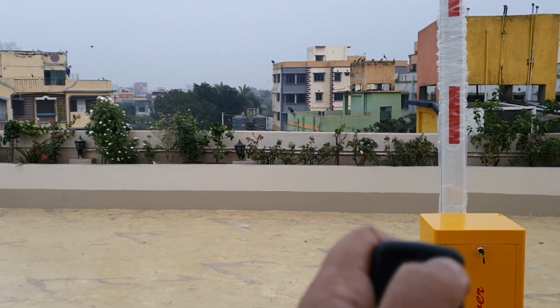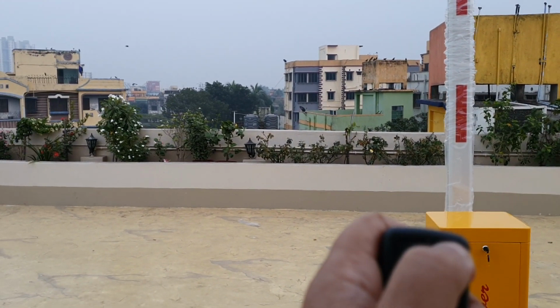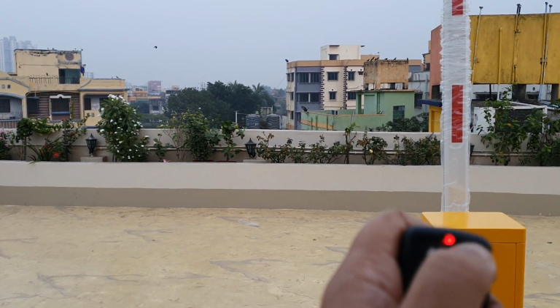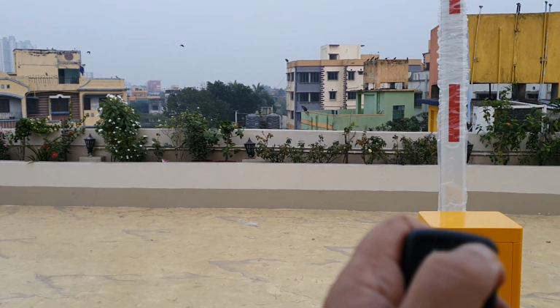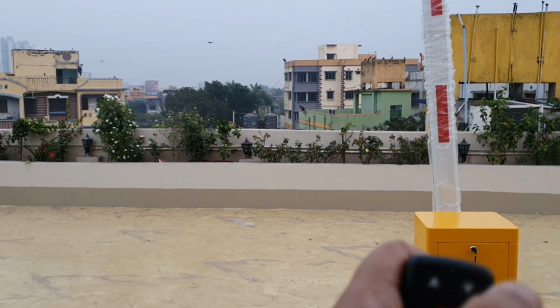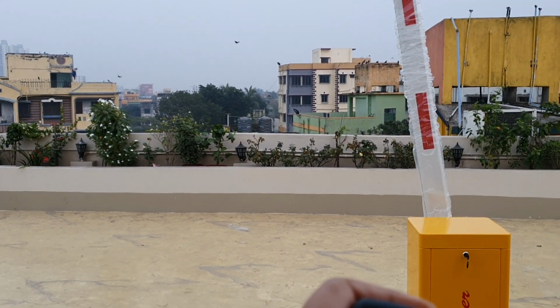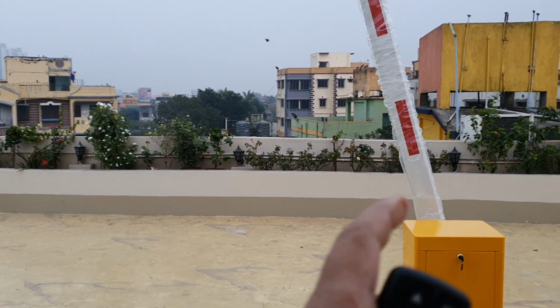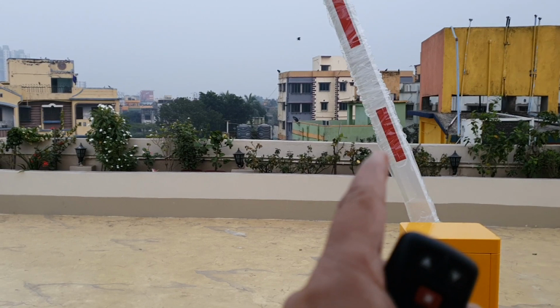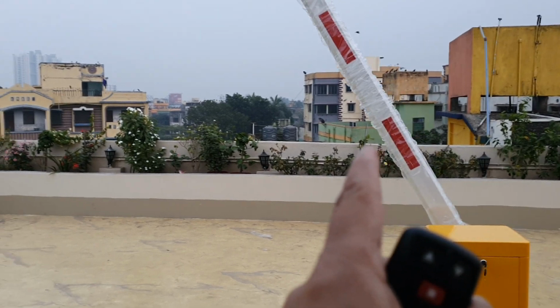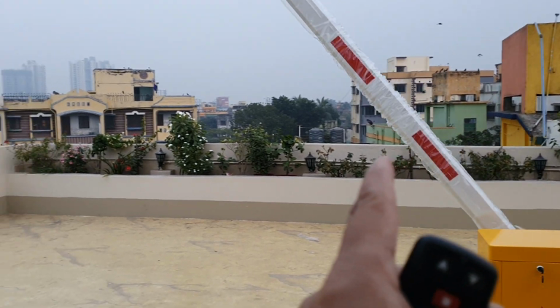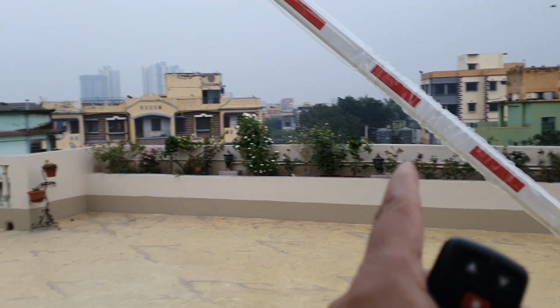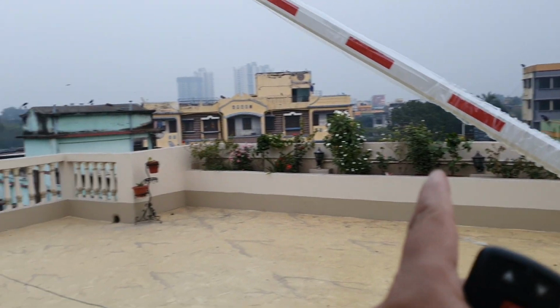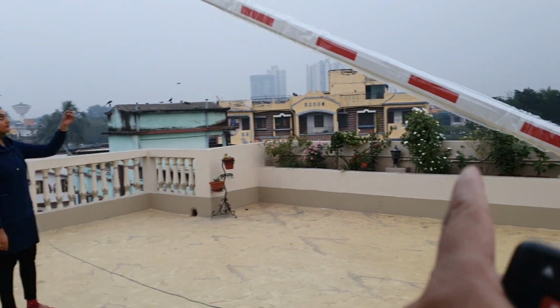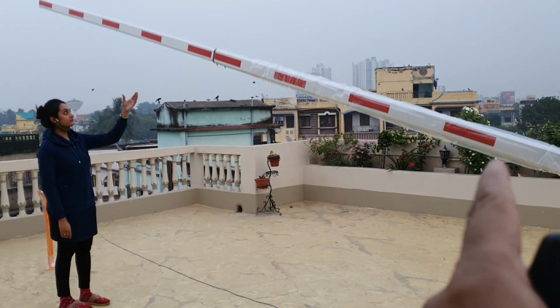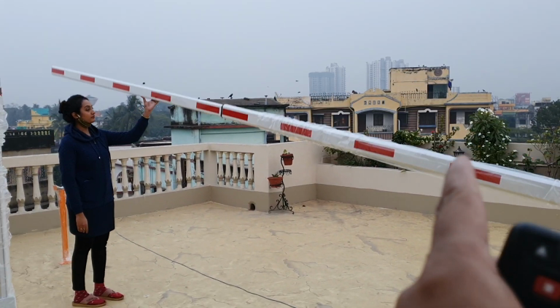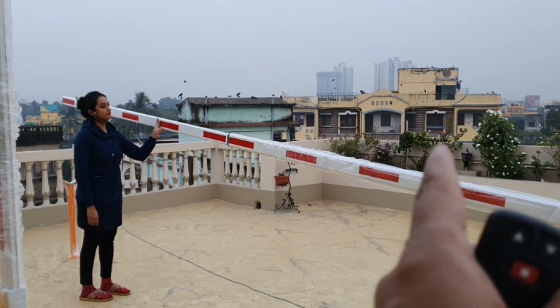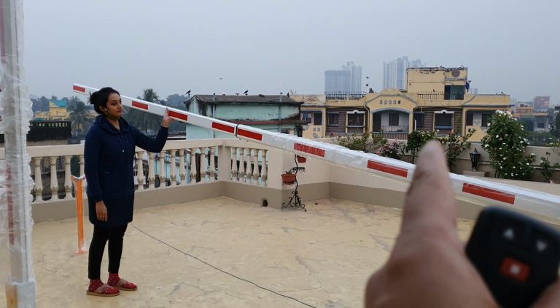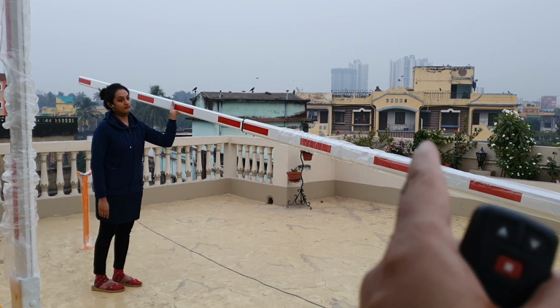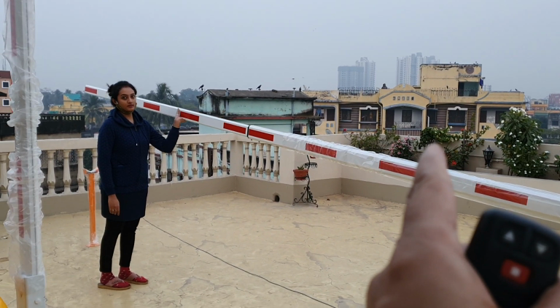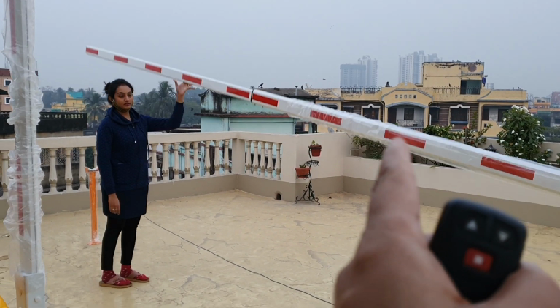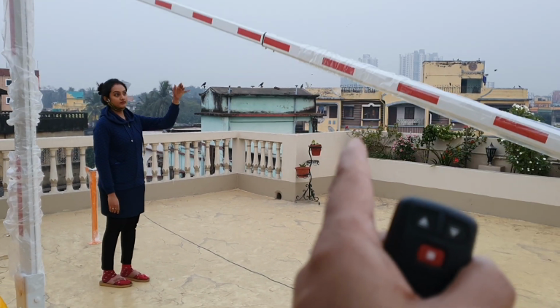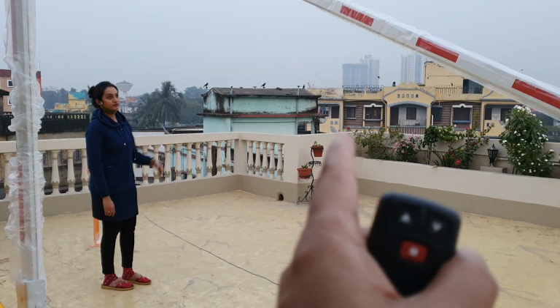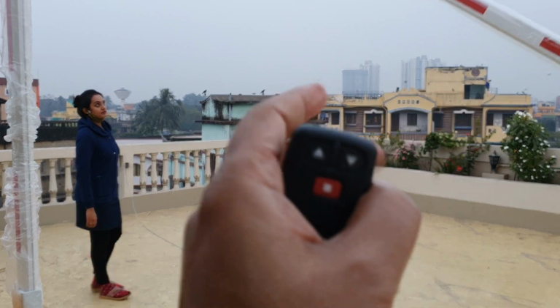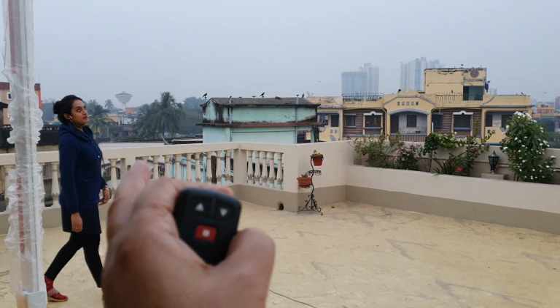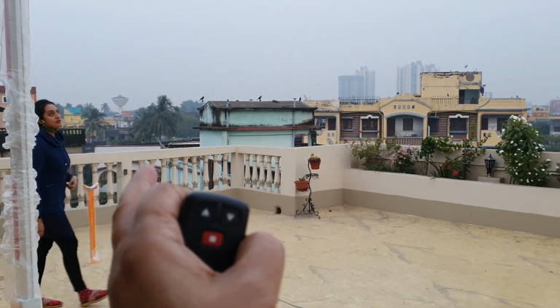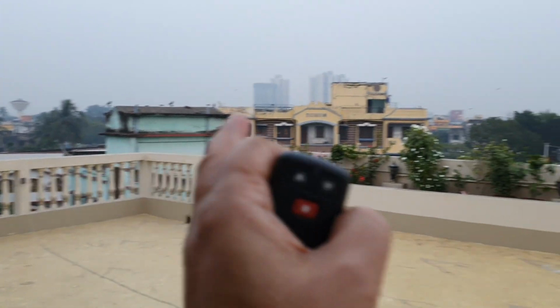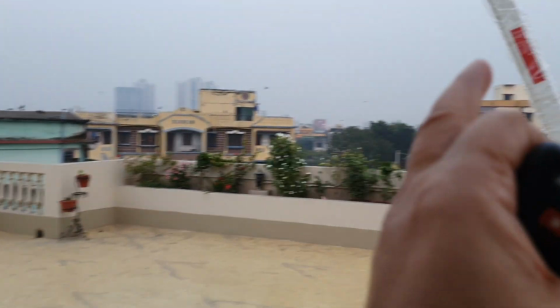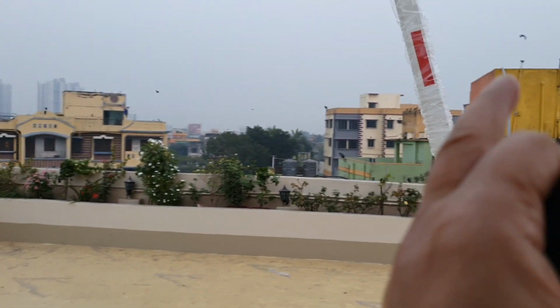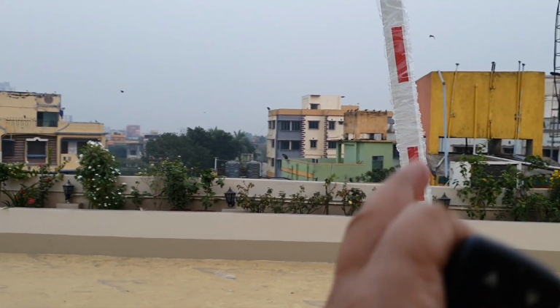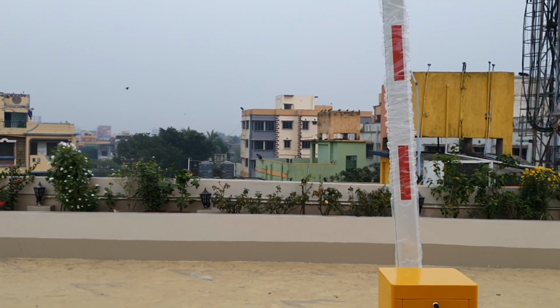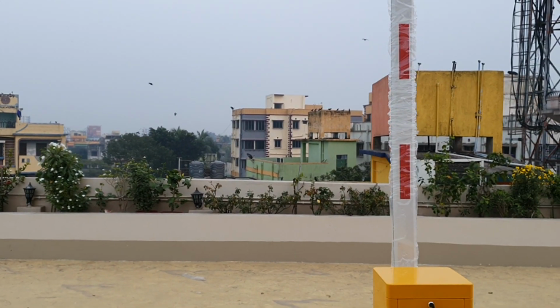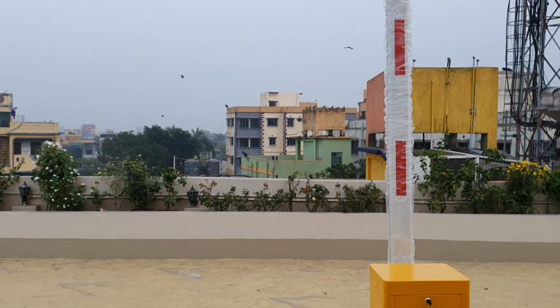I press the button down again, the boom is going down, and if somebody touches it, it will hit and then go back. This is called the anti-rebound technology.